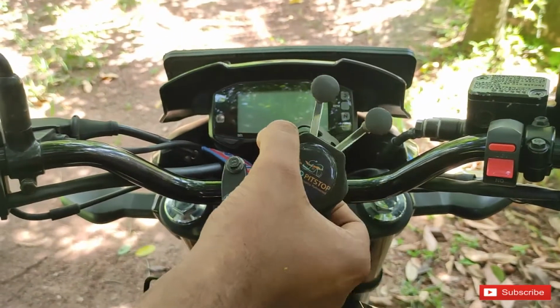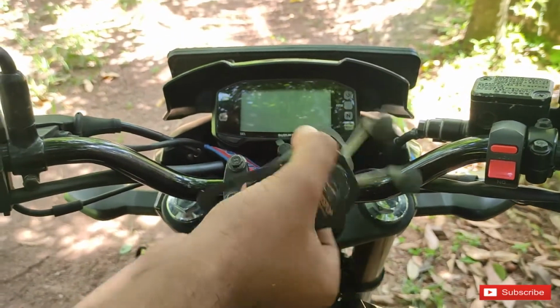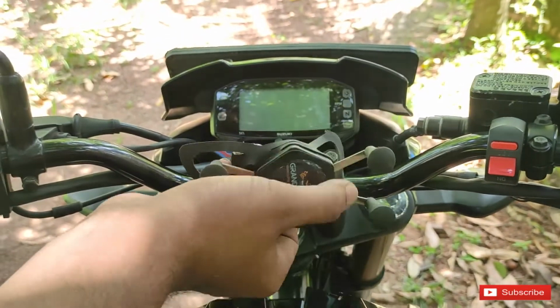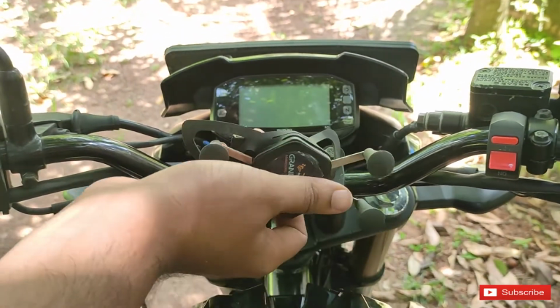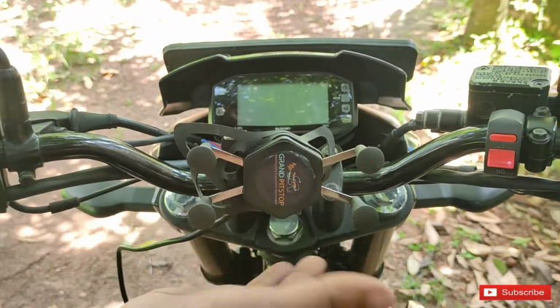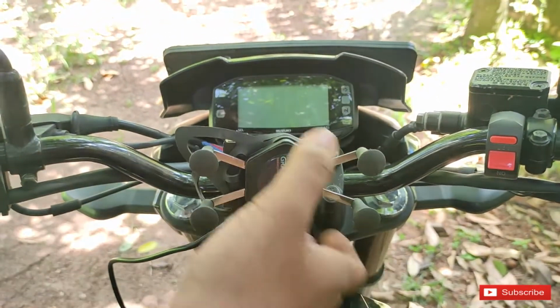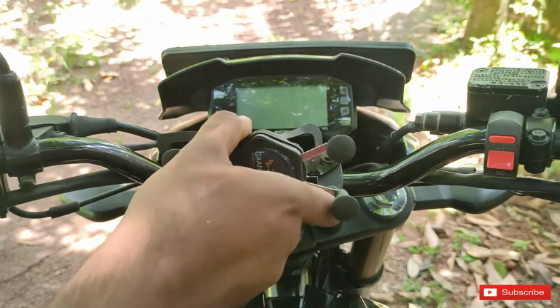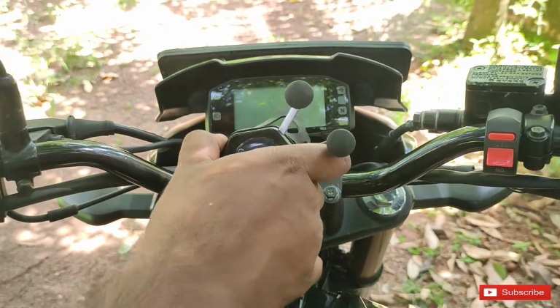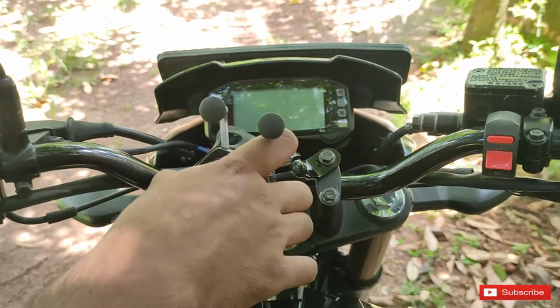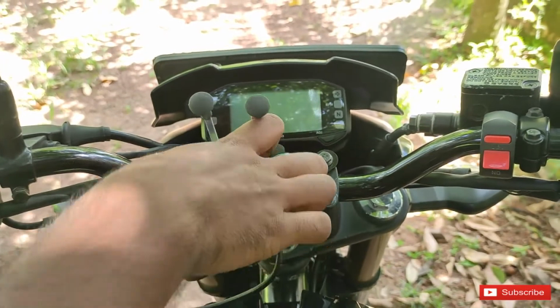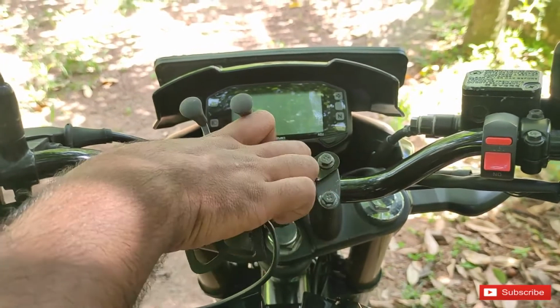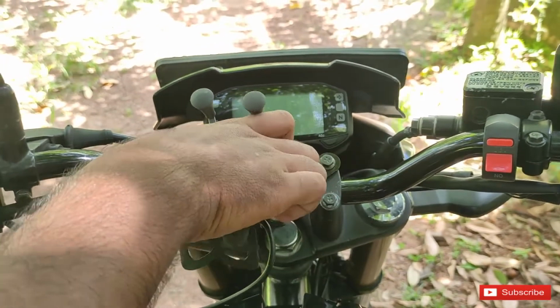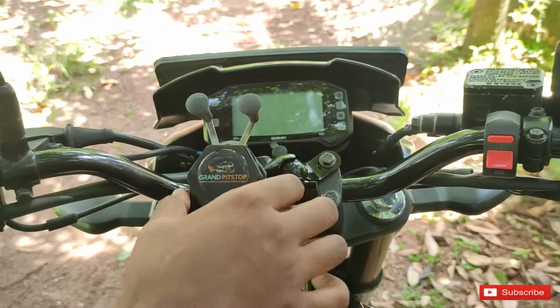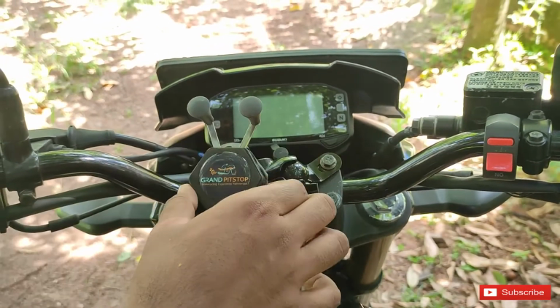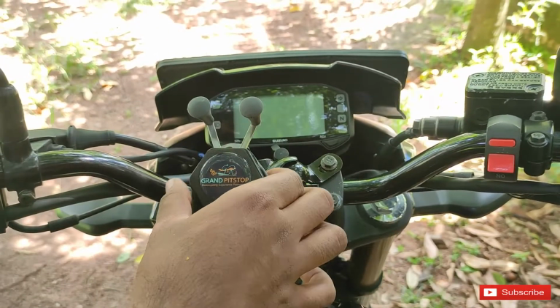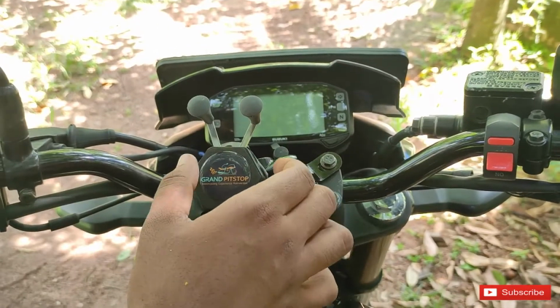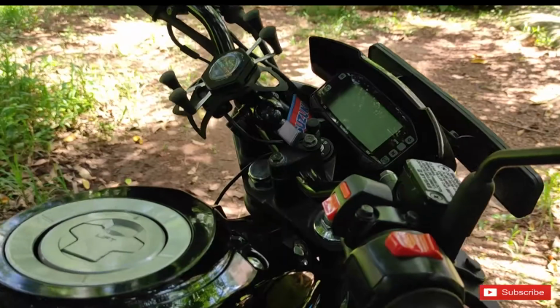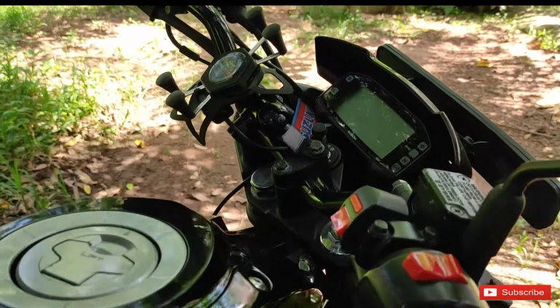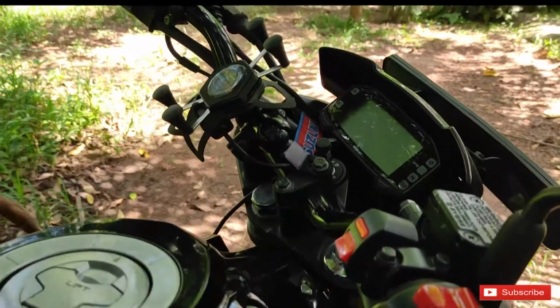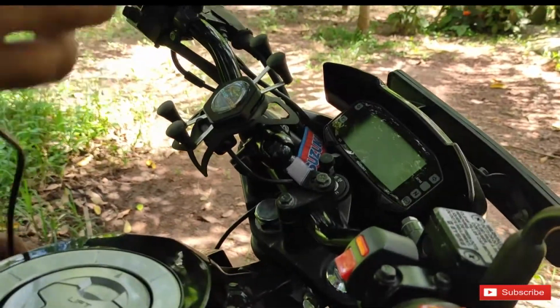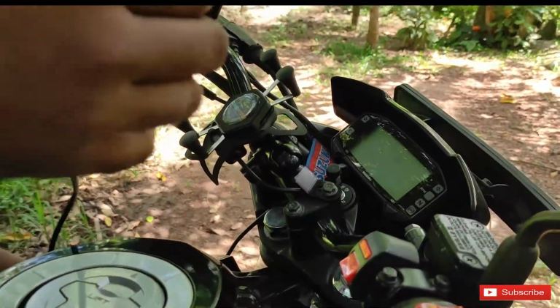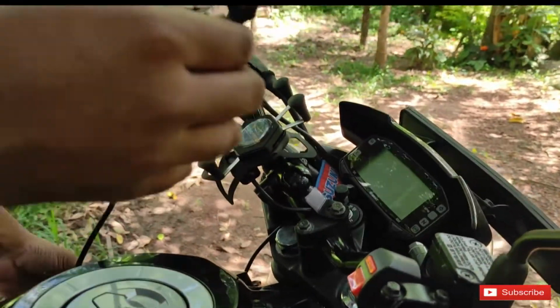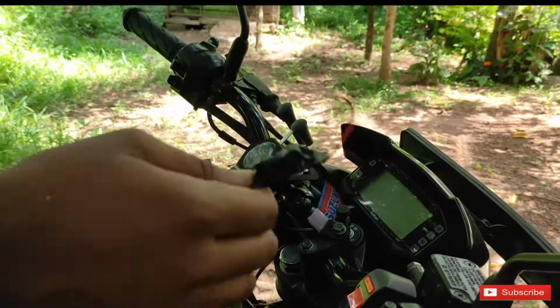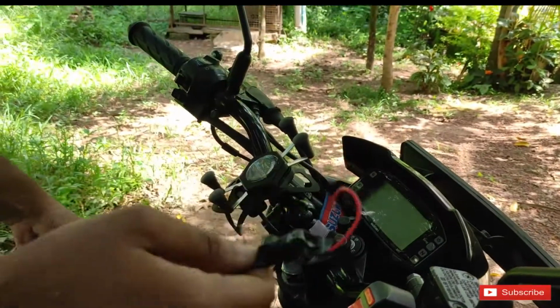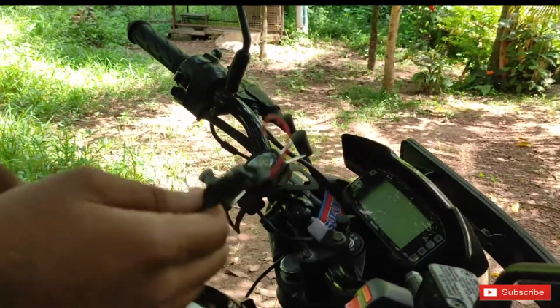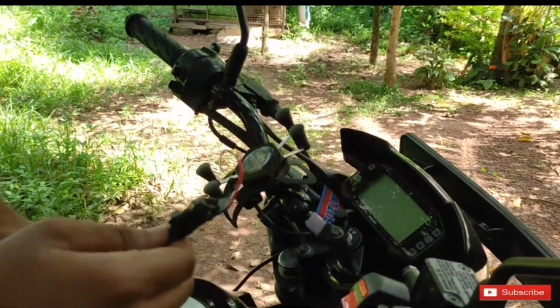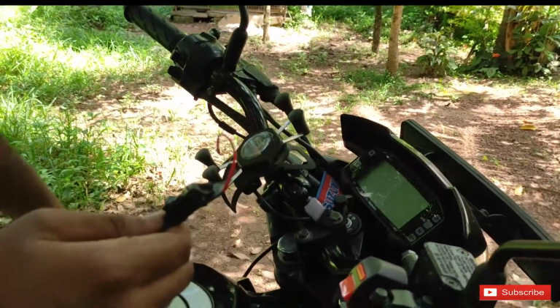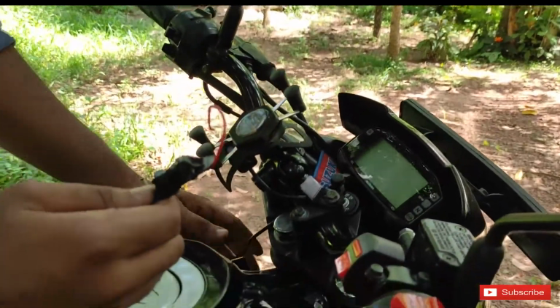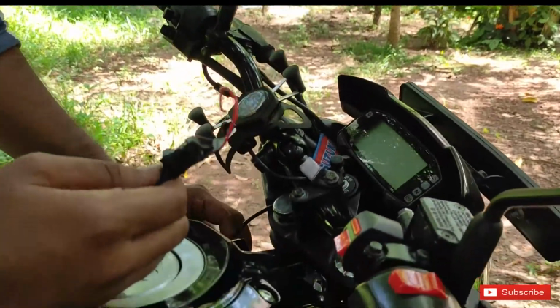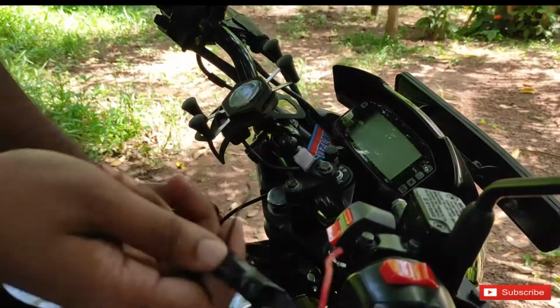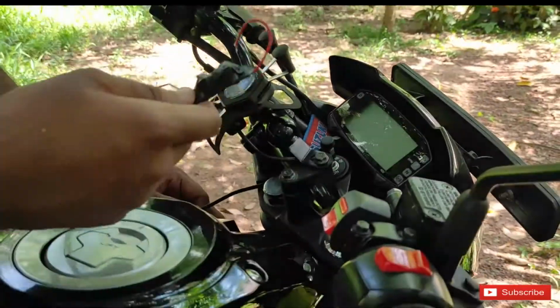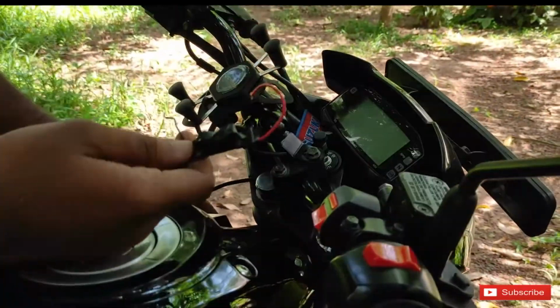I'm going to adjust it. Here's the other step — we will get a bit of wire. It's hard to fold the wire, but I'm going to install it.